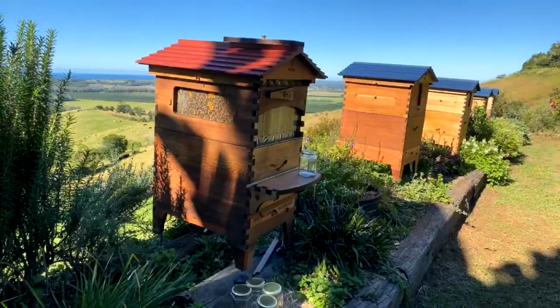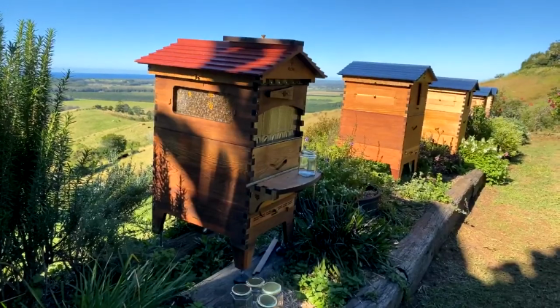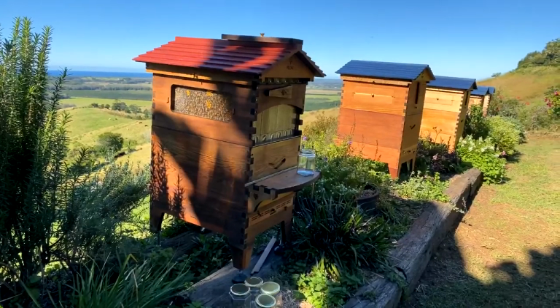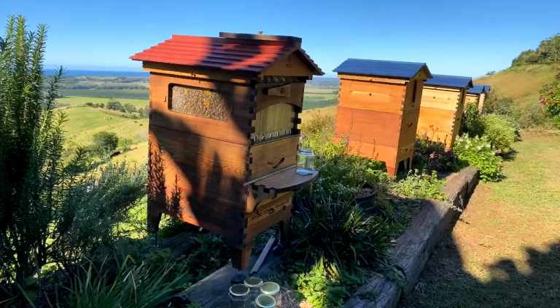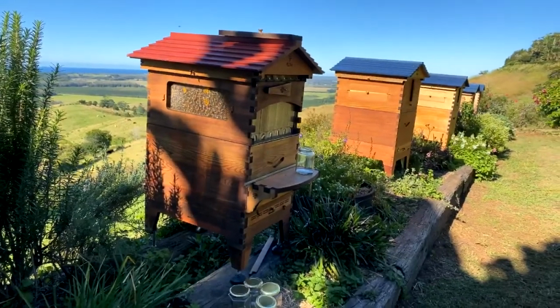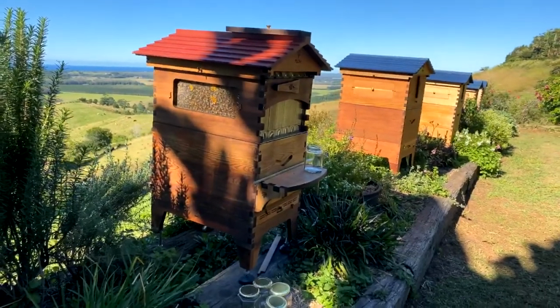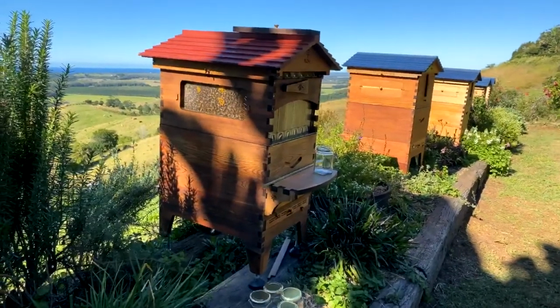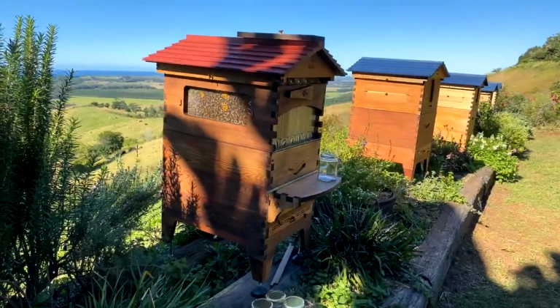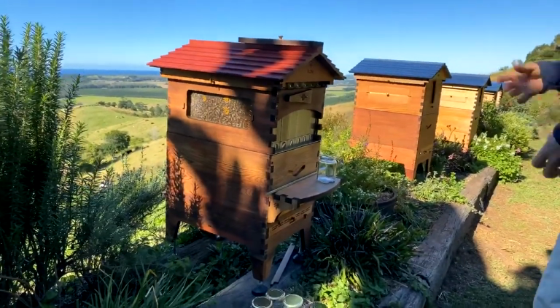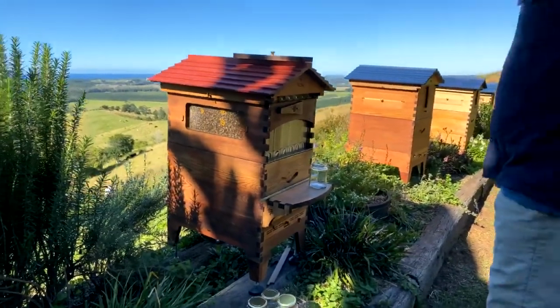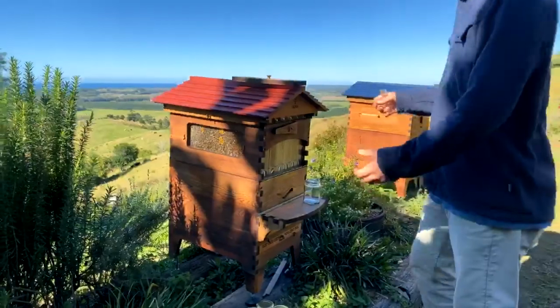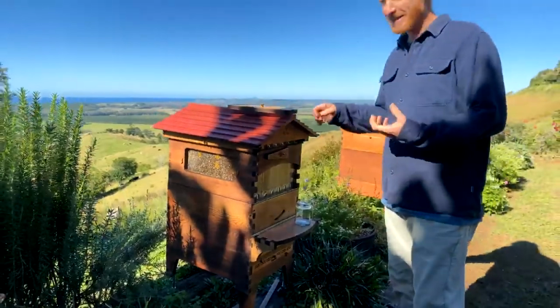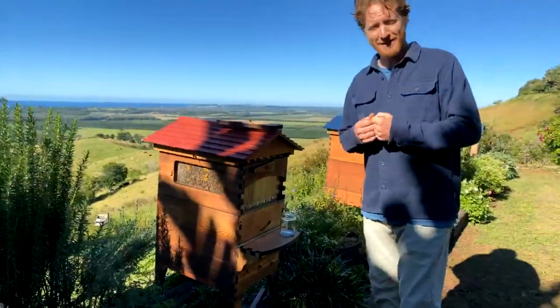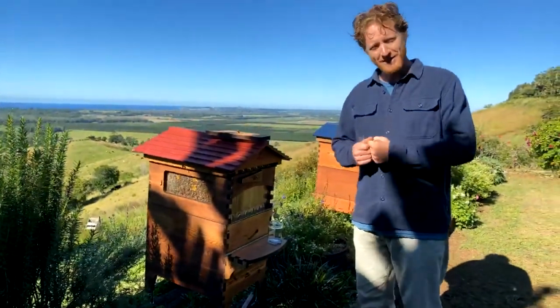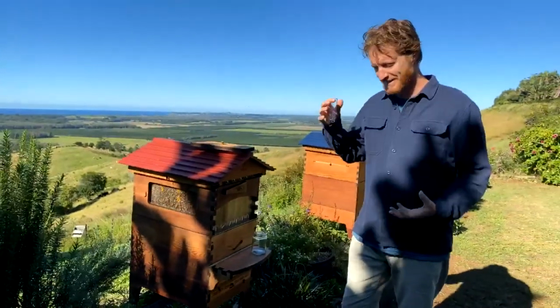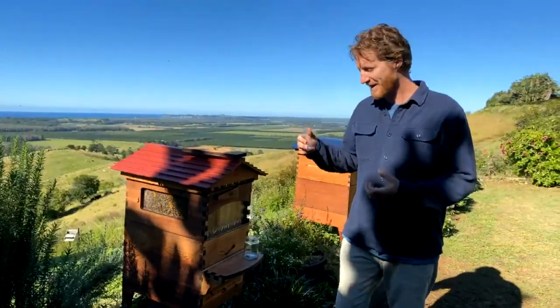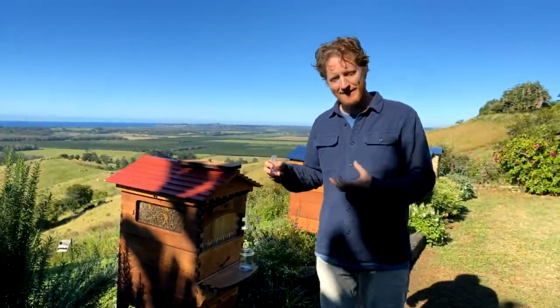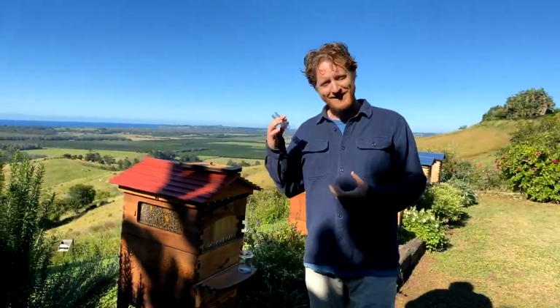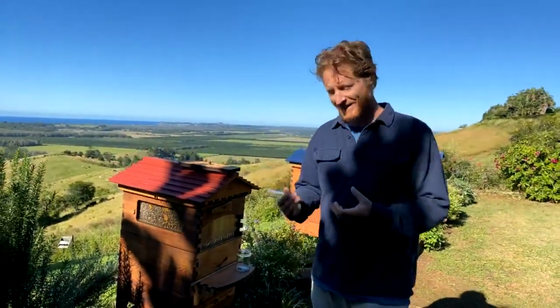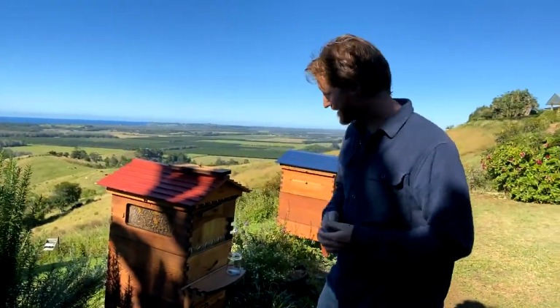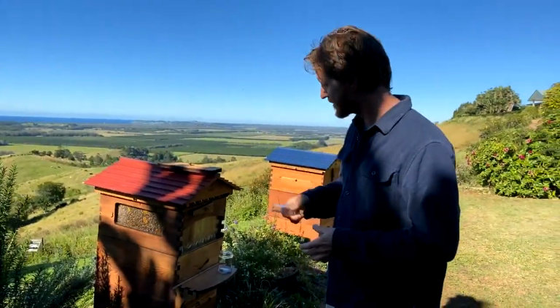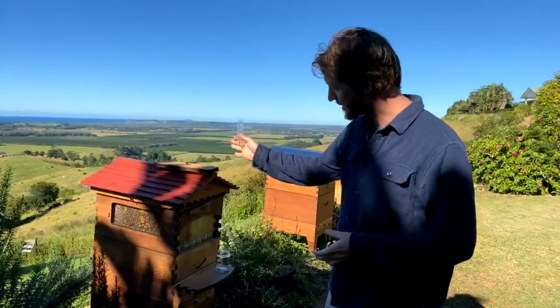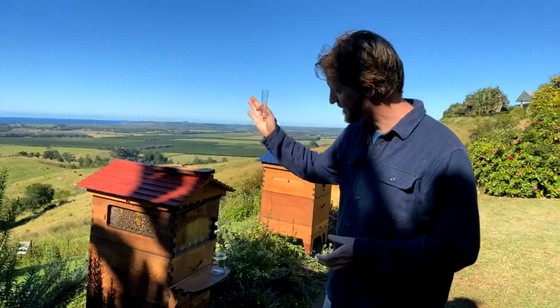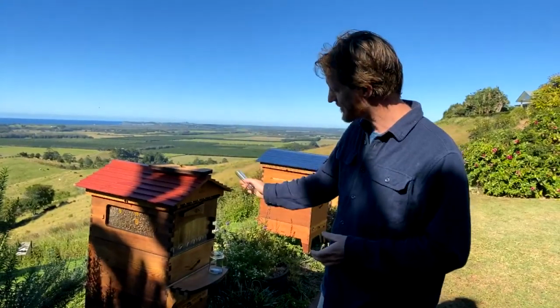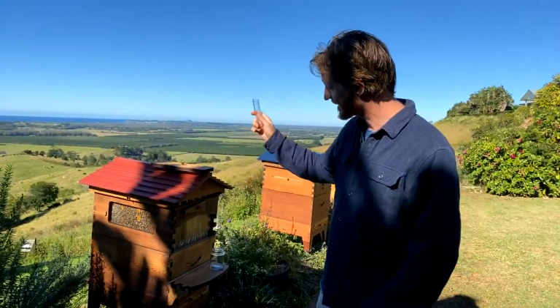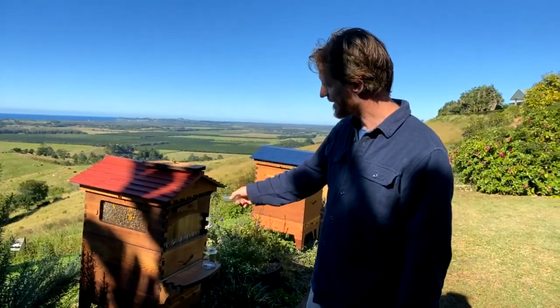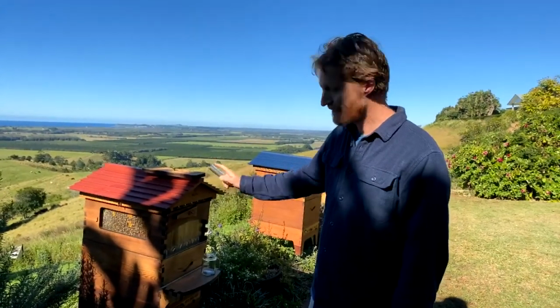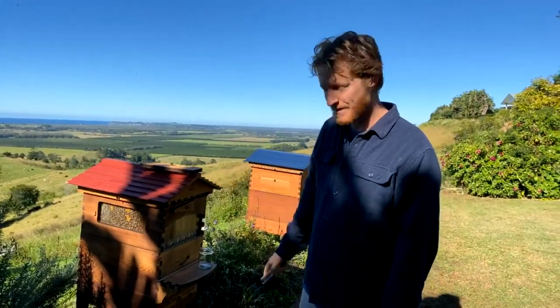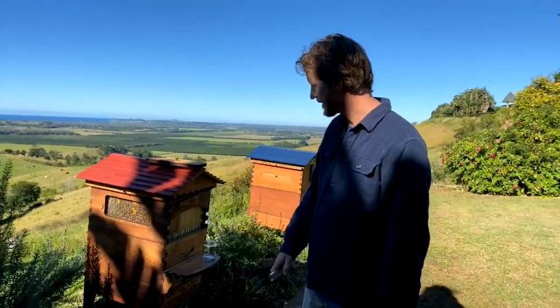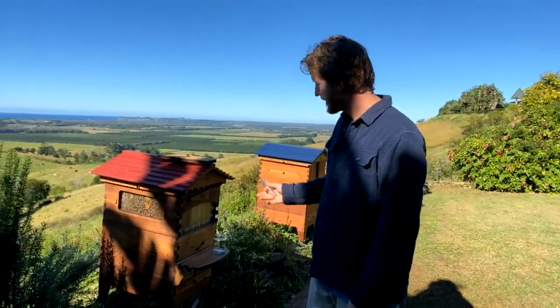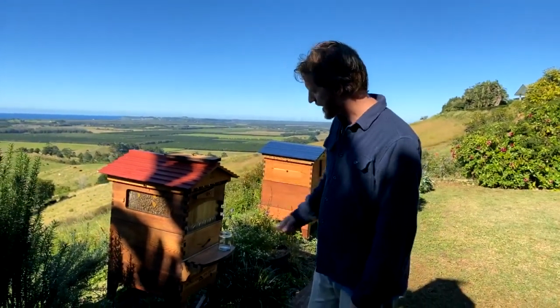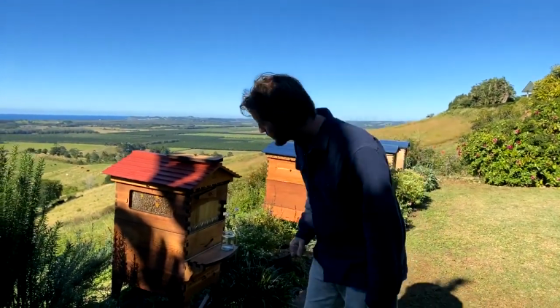So this morning we're going to be answering questions about beginning beekeeping. If you're new to beekeeping and you've got questions, now's the time — no such thing as a silly question. We're also going to be harvesting honey from this hive today as well.